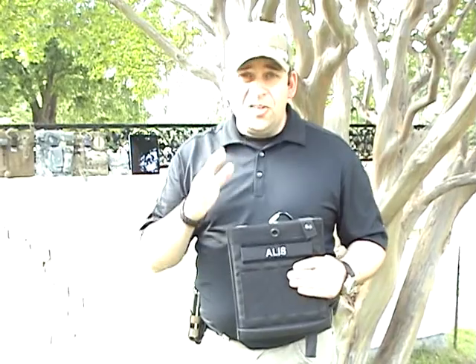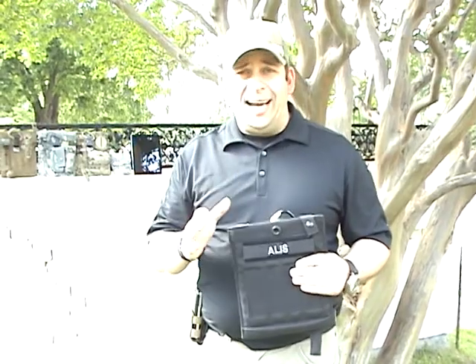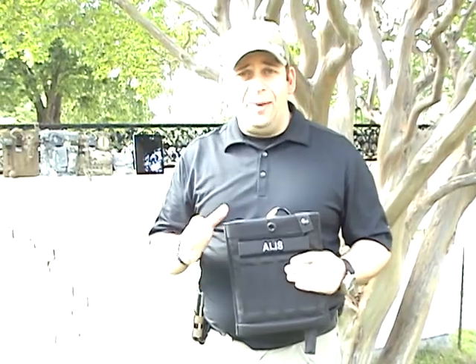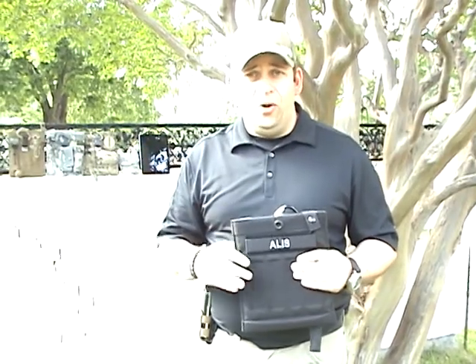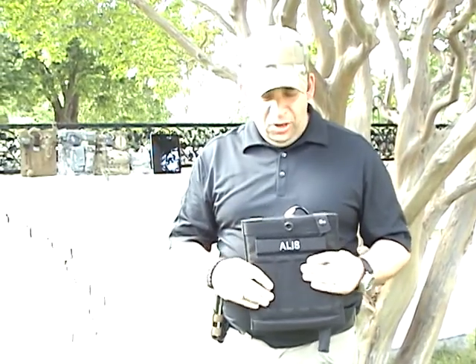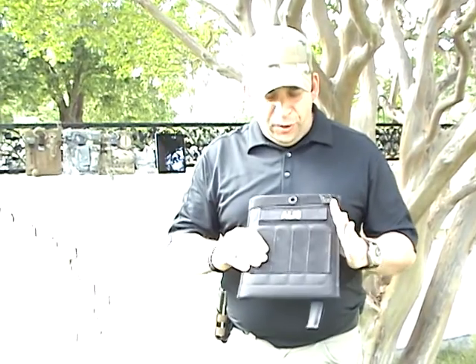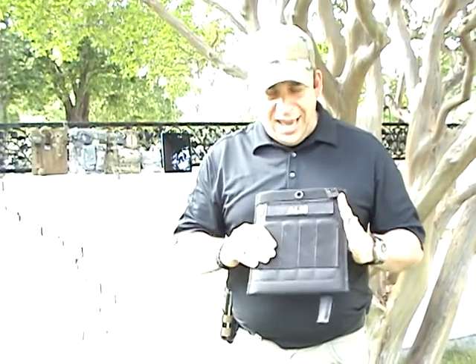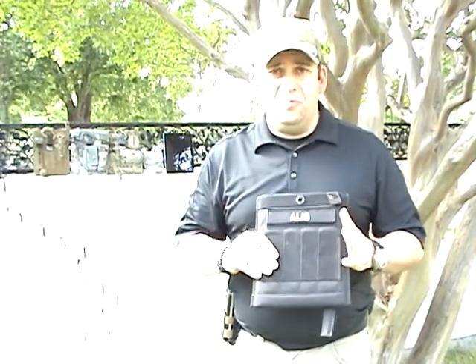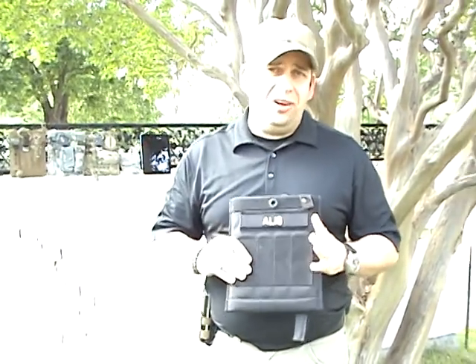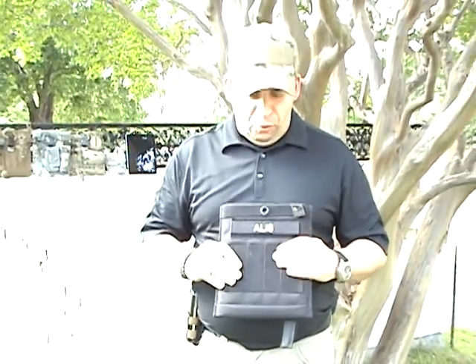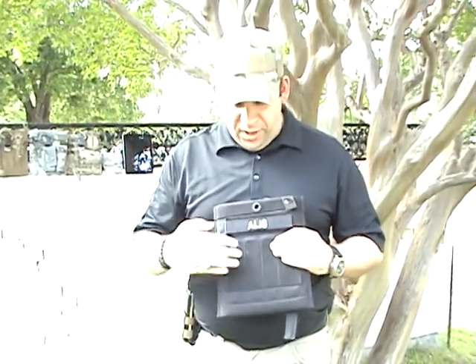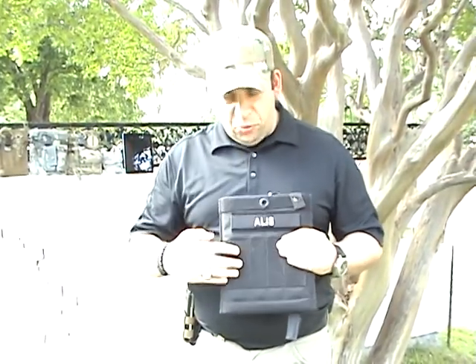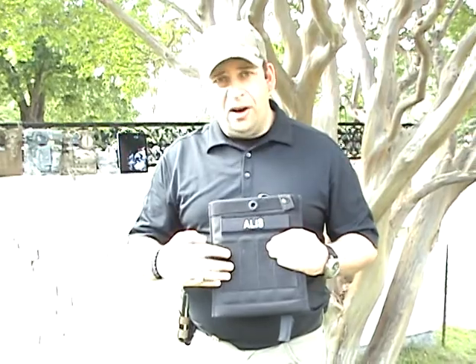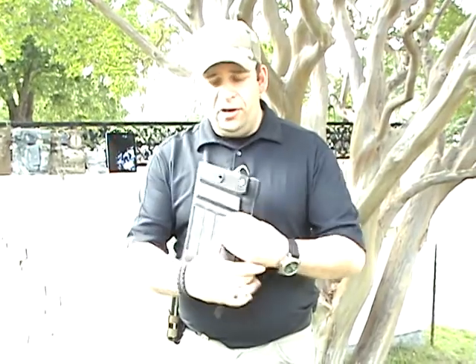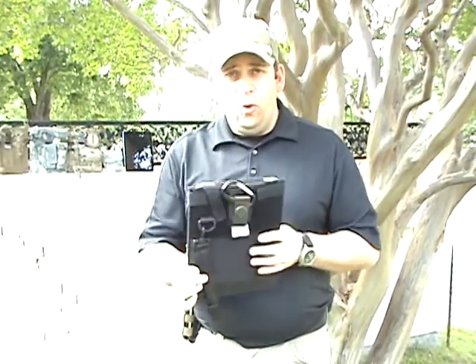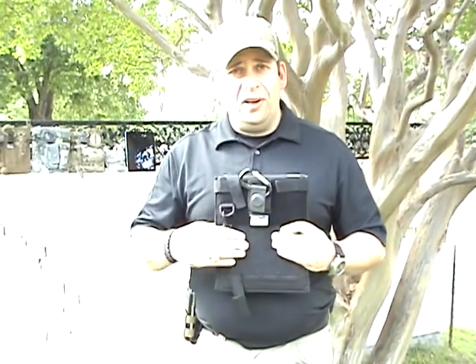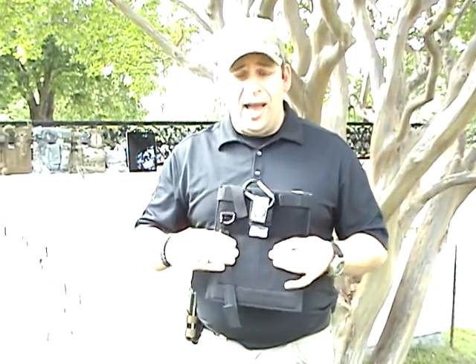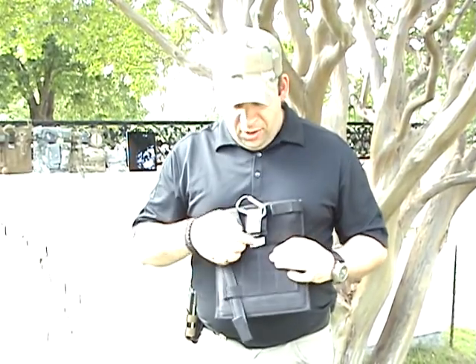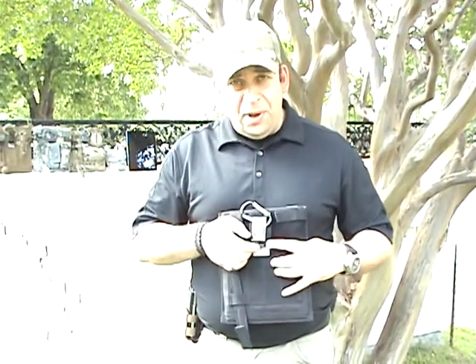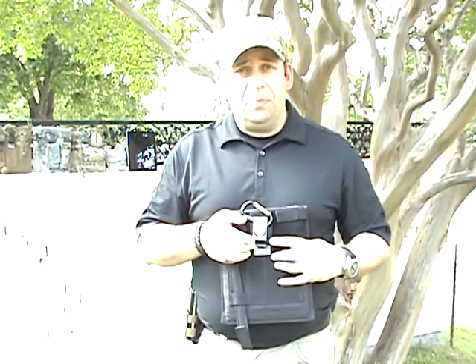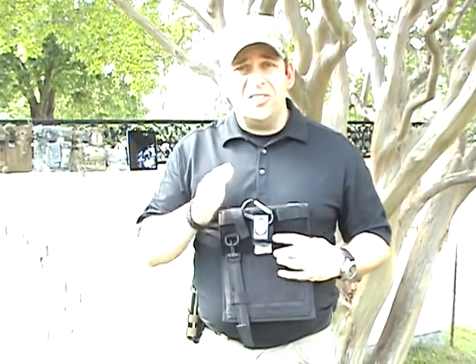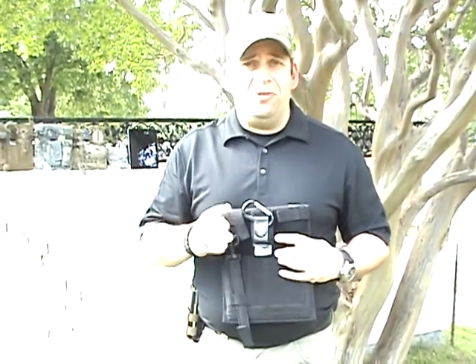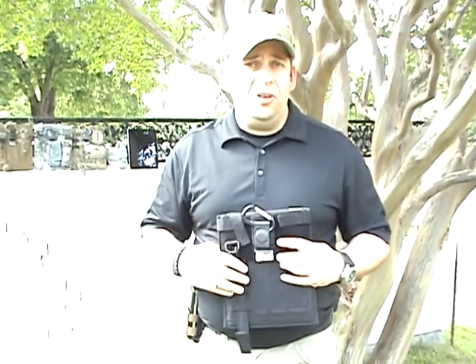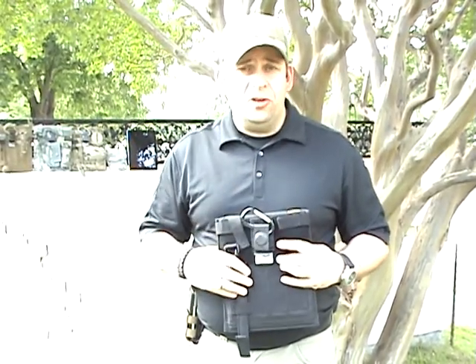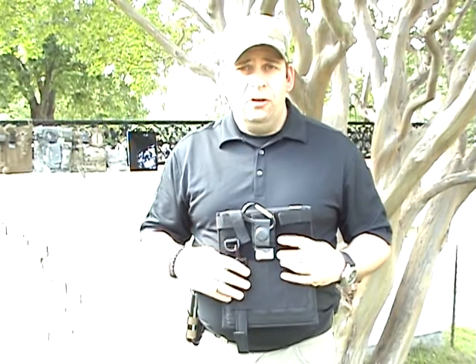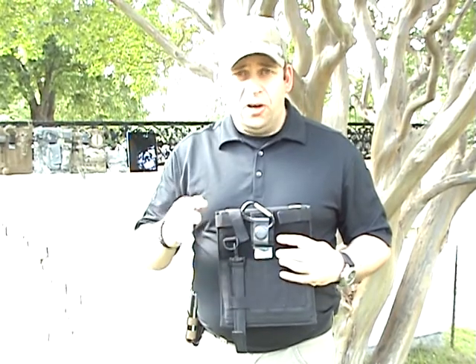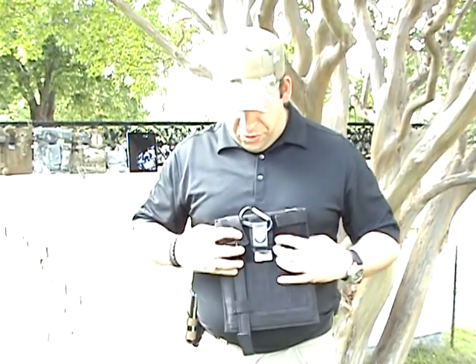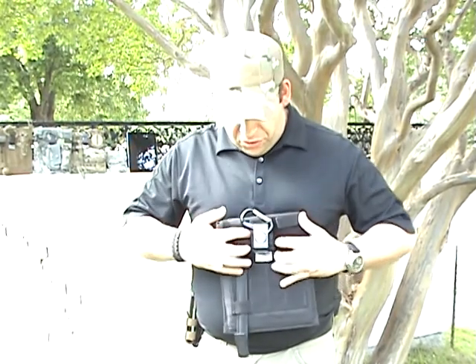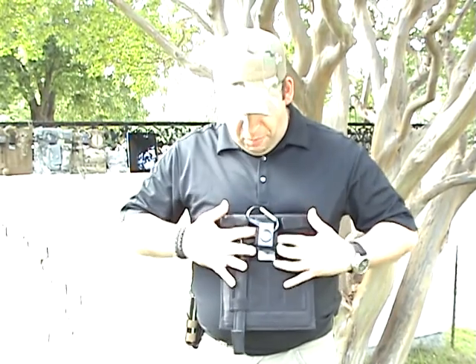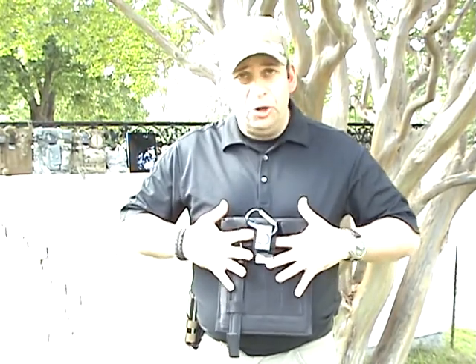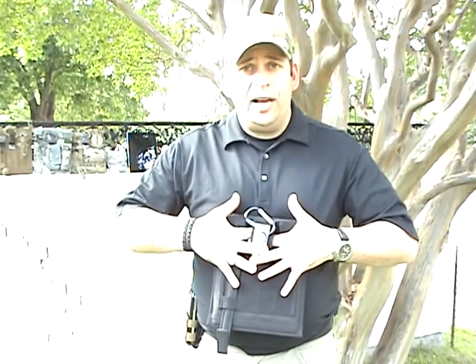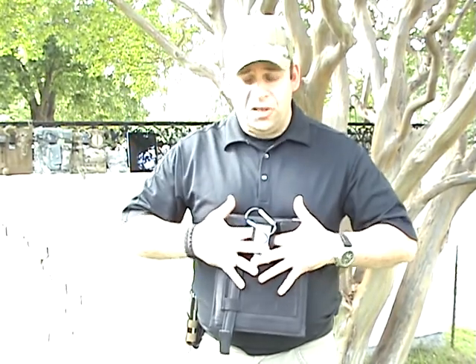This is the tactical iPad holder. We've created a case for the military and law enforcement. It has webbing on the front and webbing on the back. We have a belt clip — this is the same clip we use for our gun holsters. There's also a belt loop, as you can see.